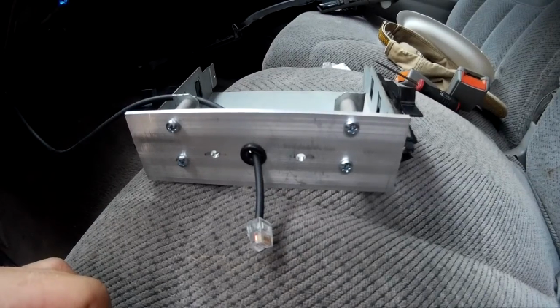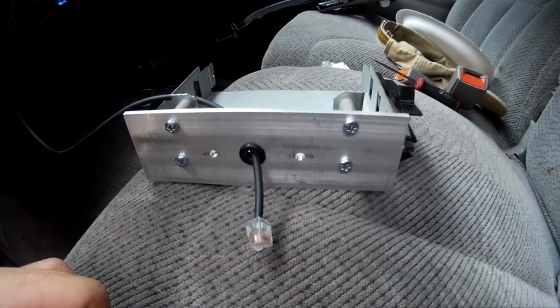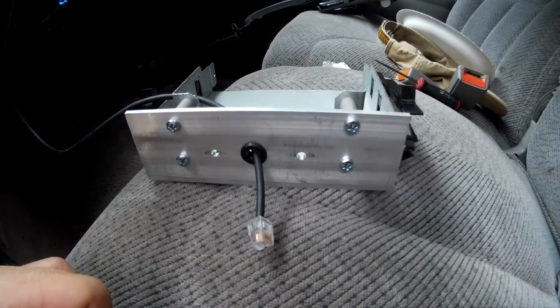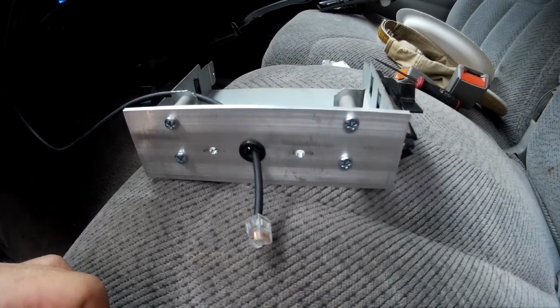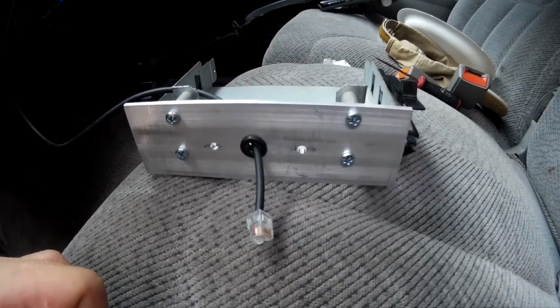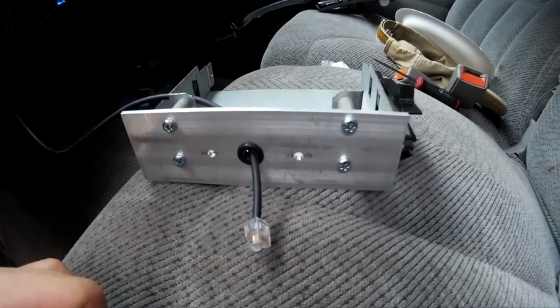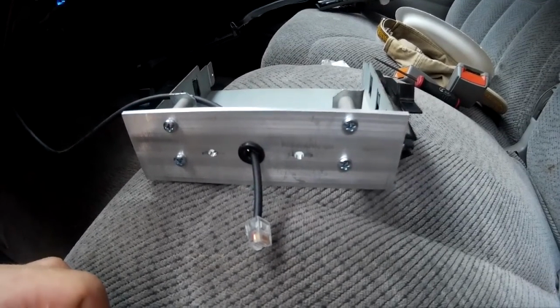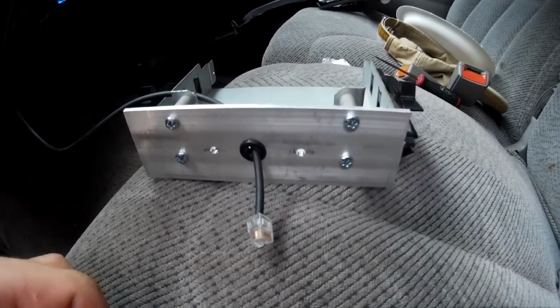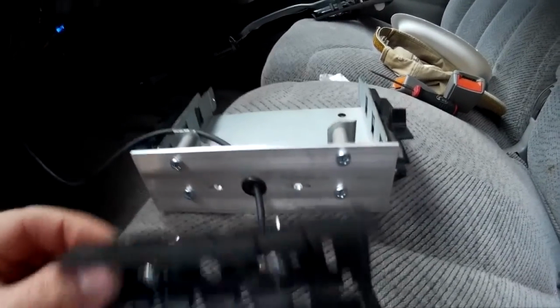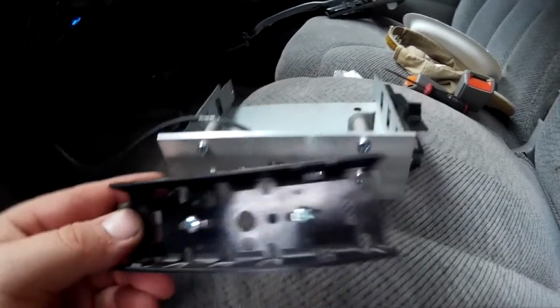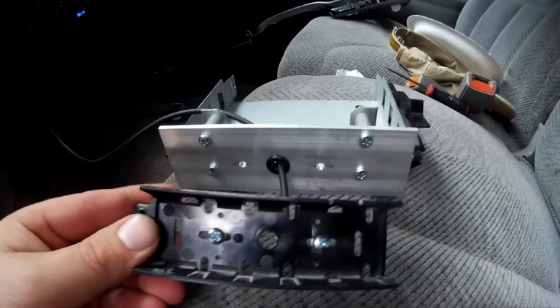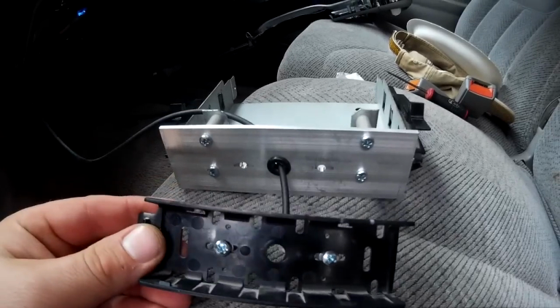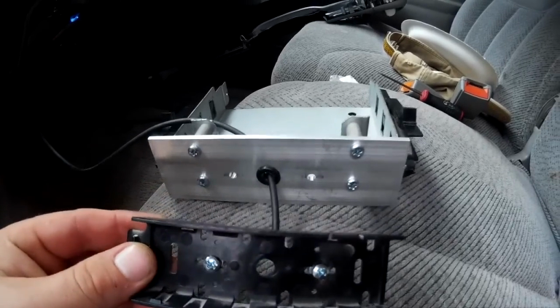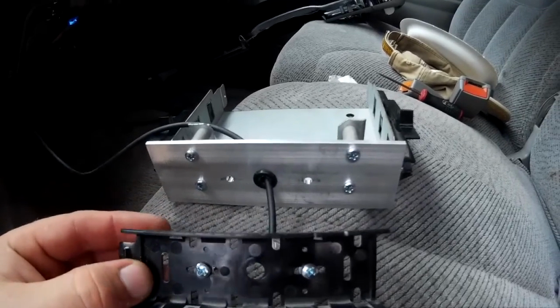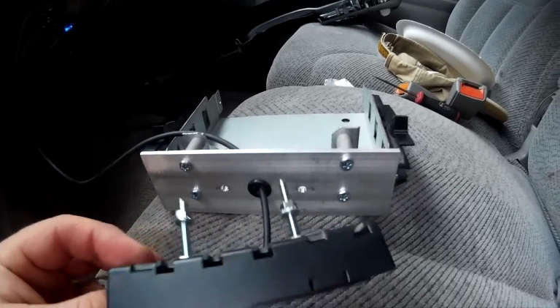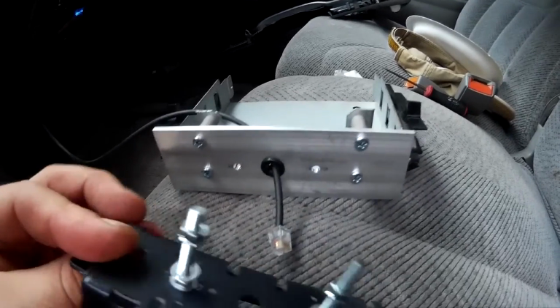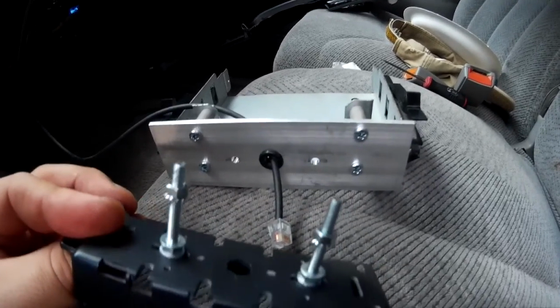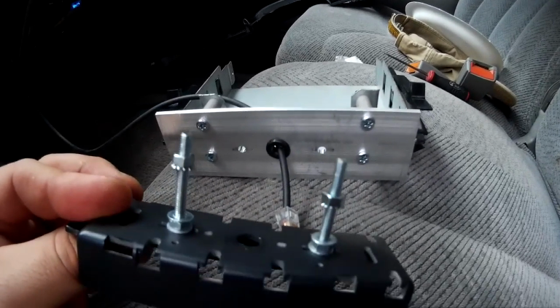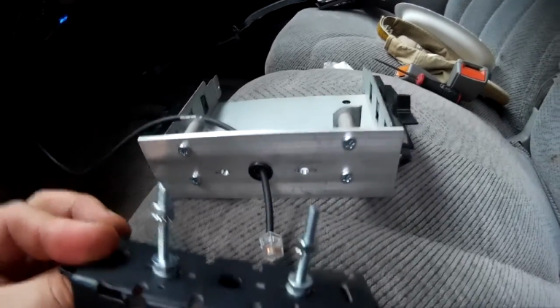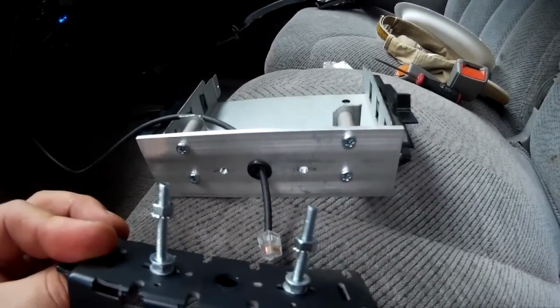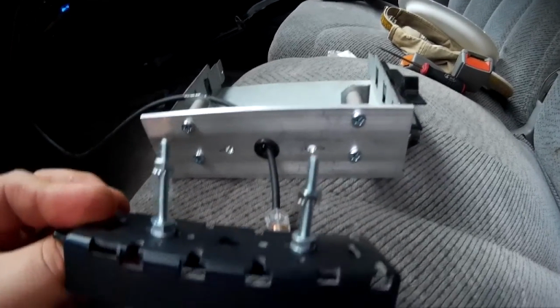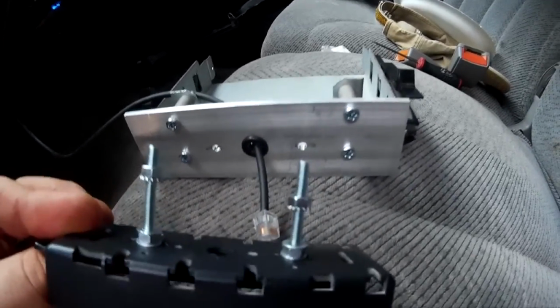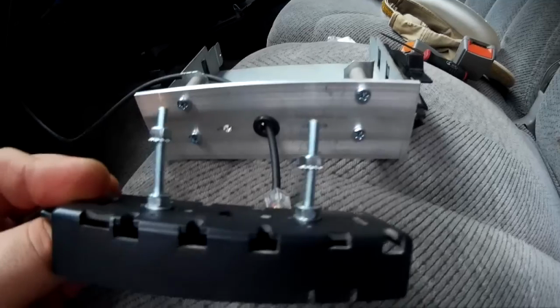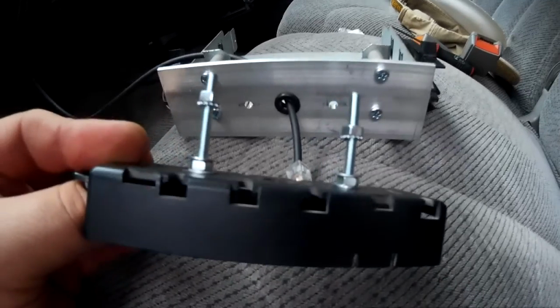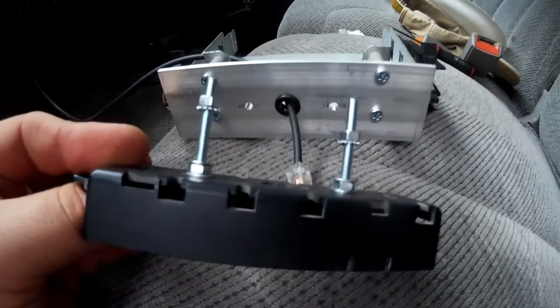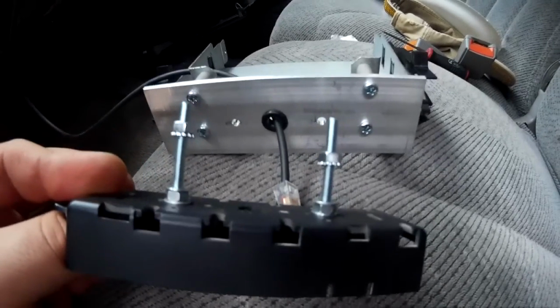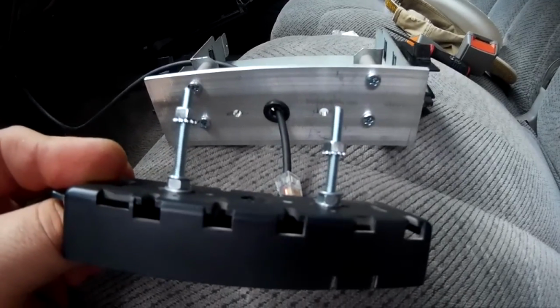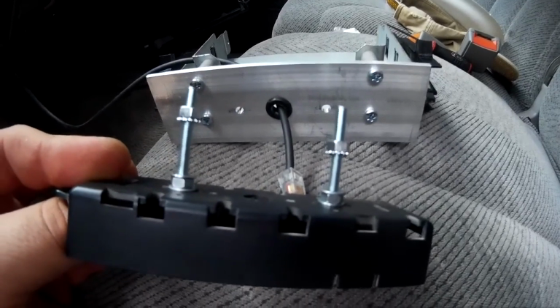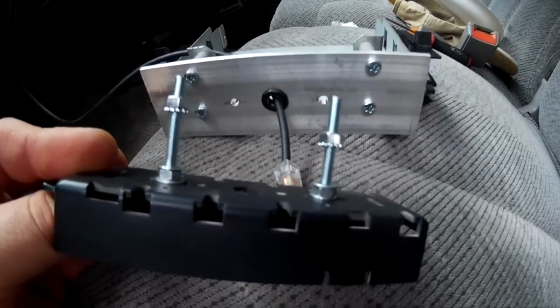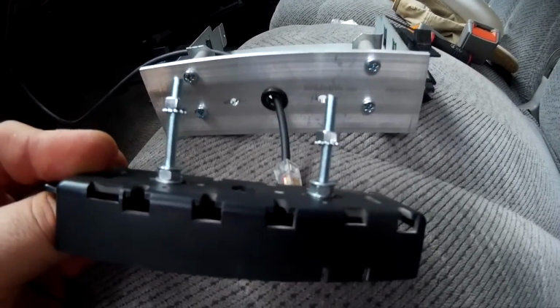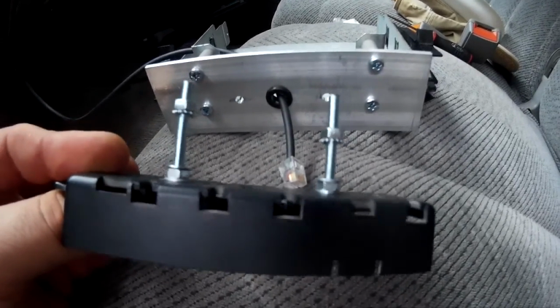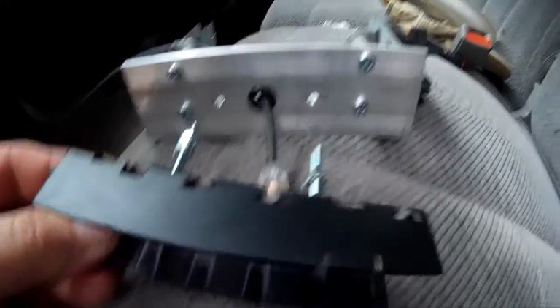Here is the mounting bracket that I made for the head mounting bracket from the separation kit. I just ran some metric machine screws through, put some nuts on here and some washers to space it.